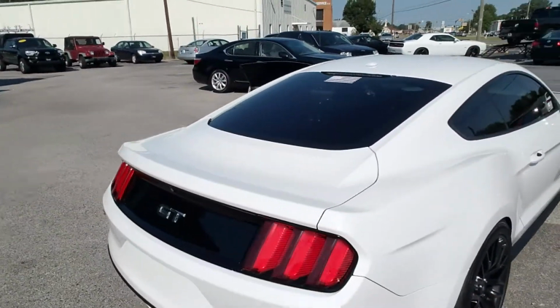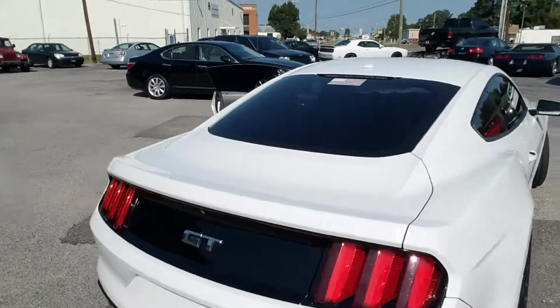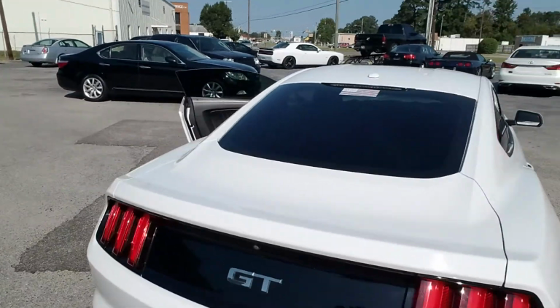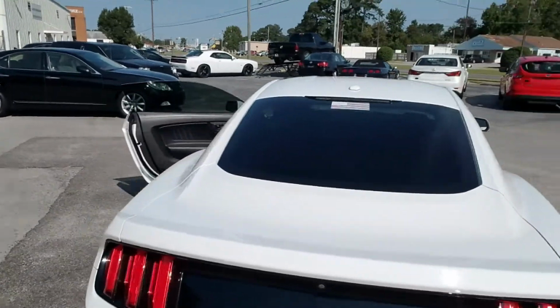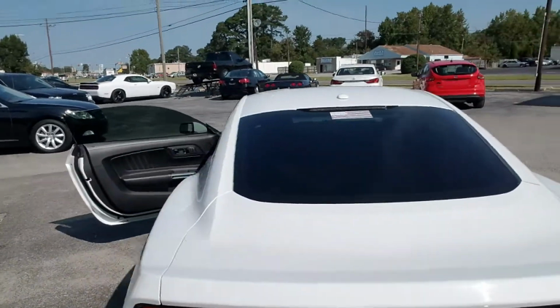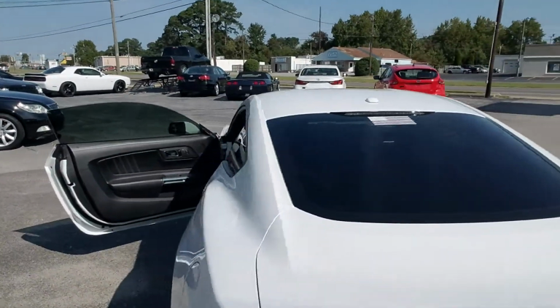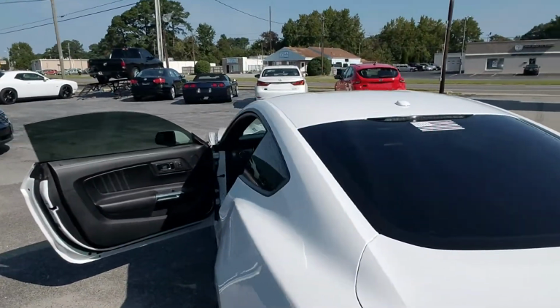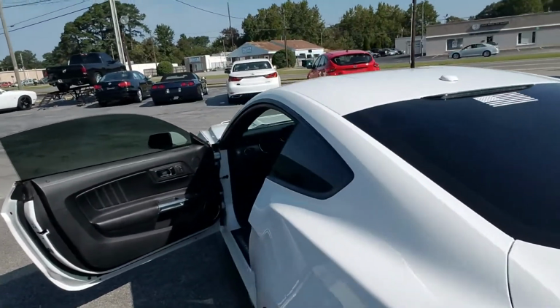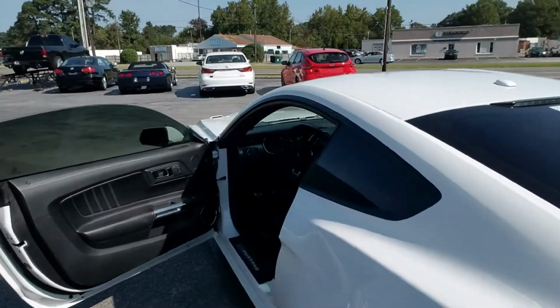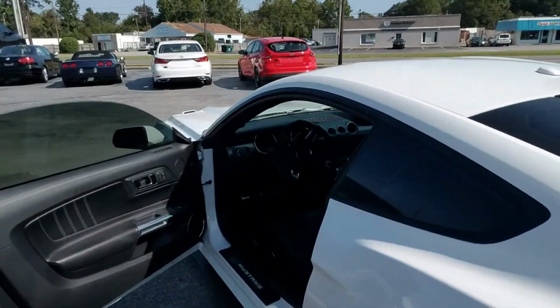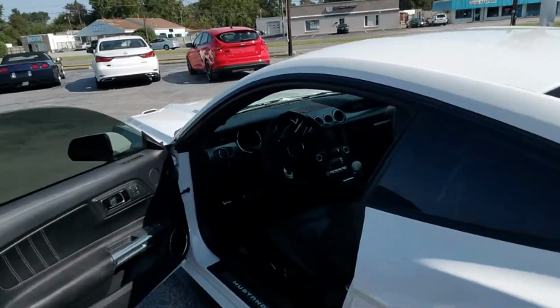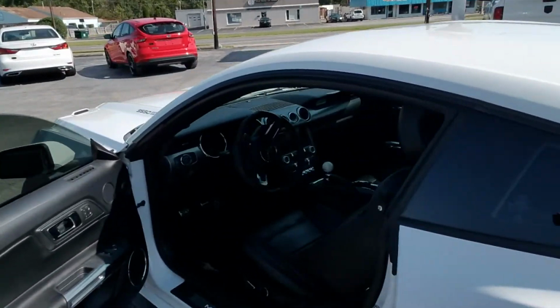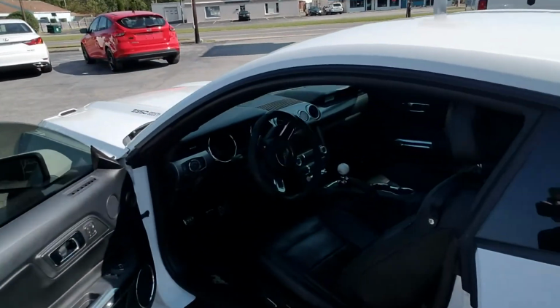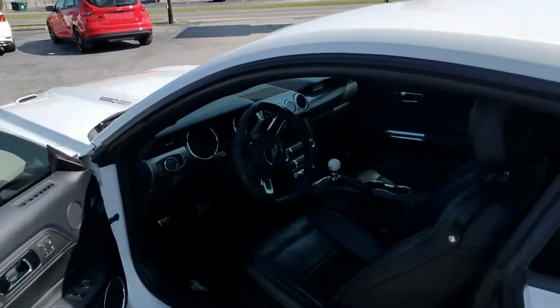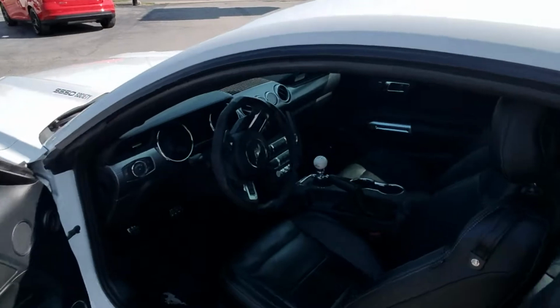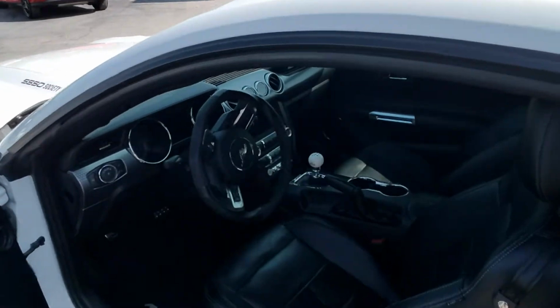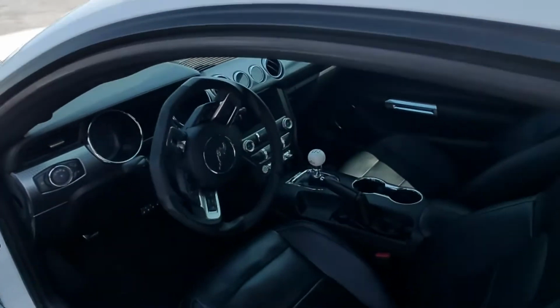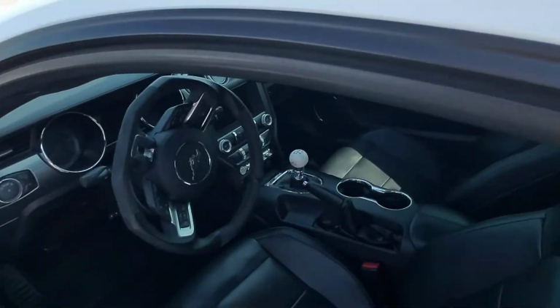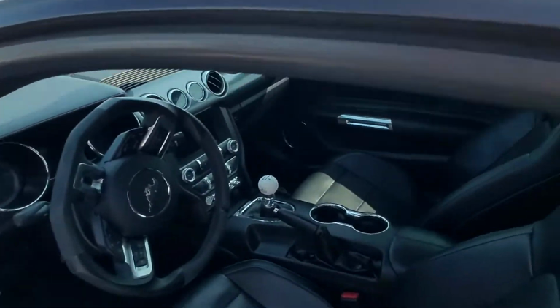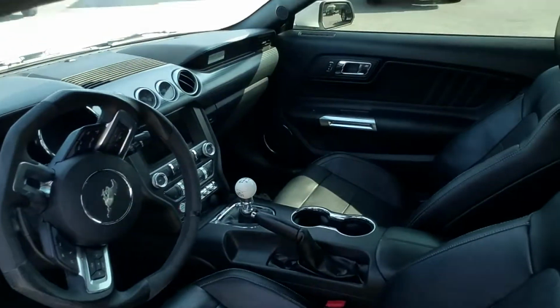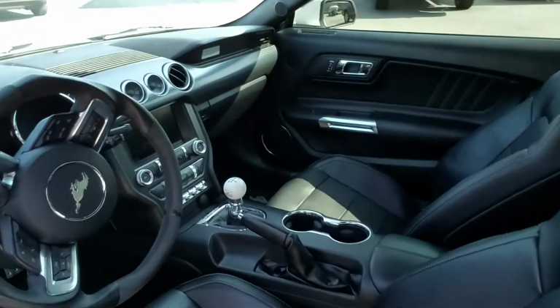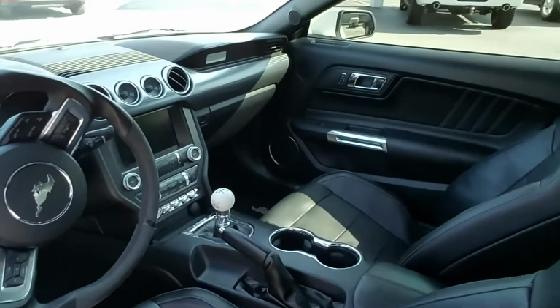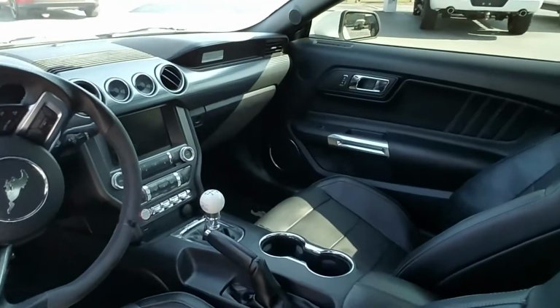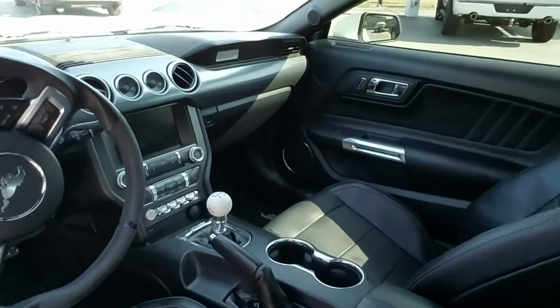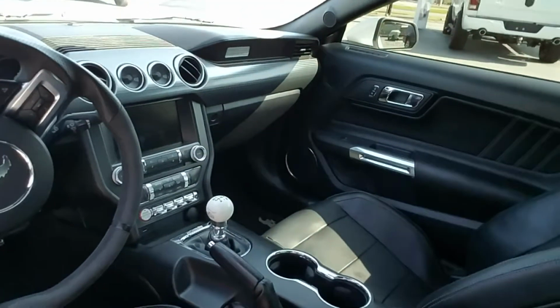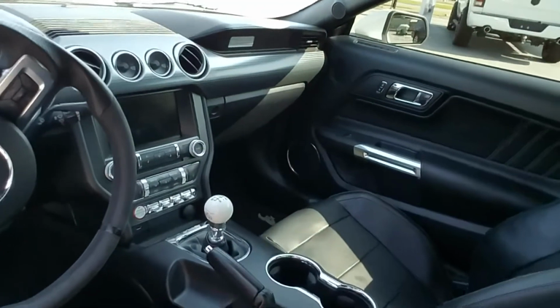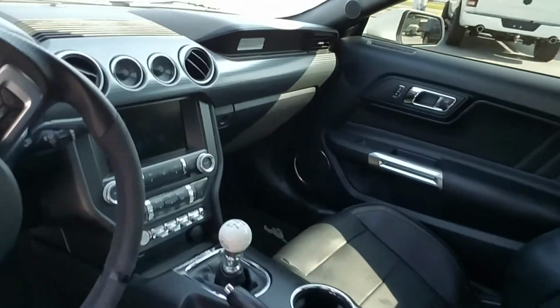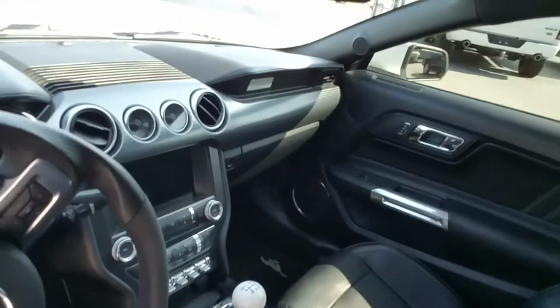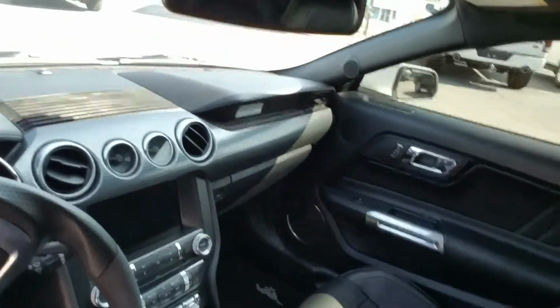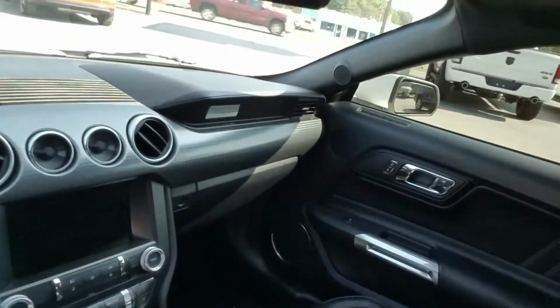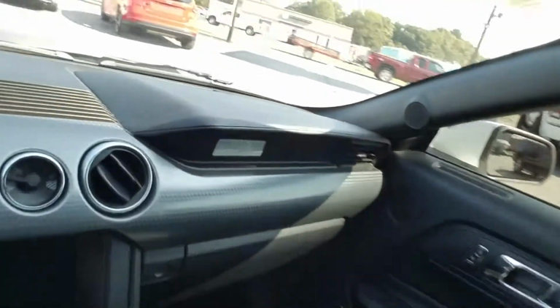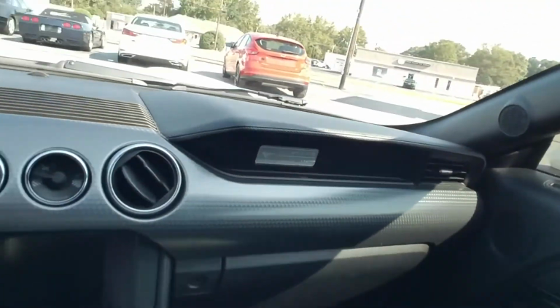Tinted windows are already on it. It's got the leather interior. It has heated and cooled seats. It has navigation. It has the Shaker stereo and automatic climate control.